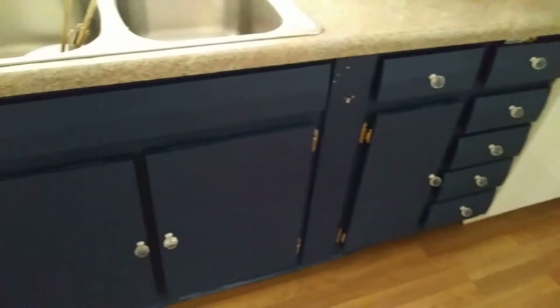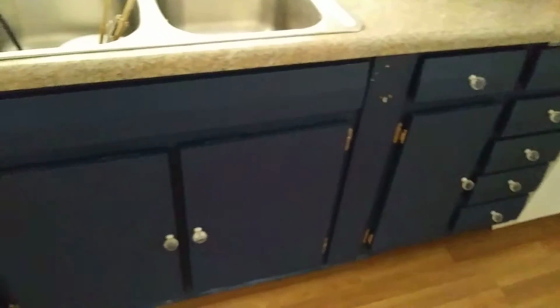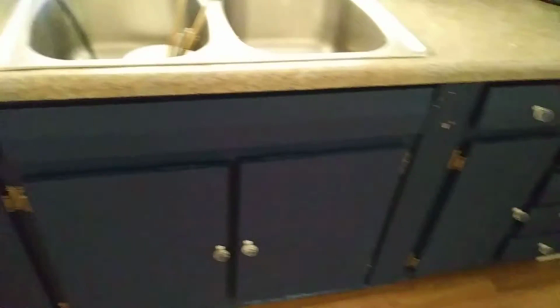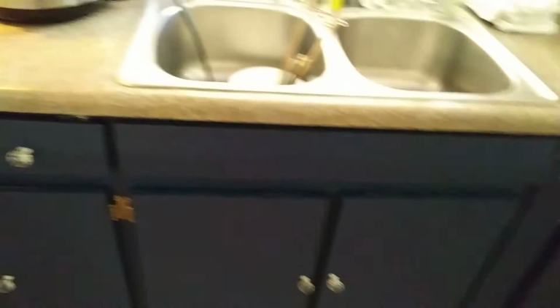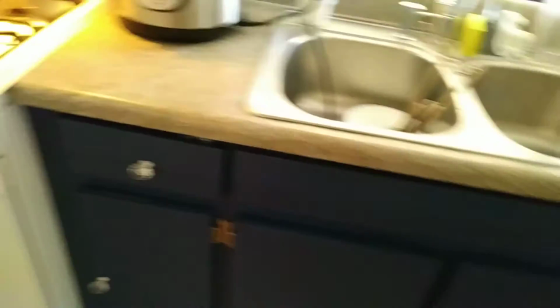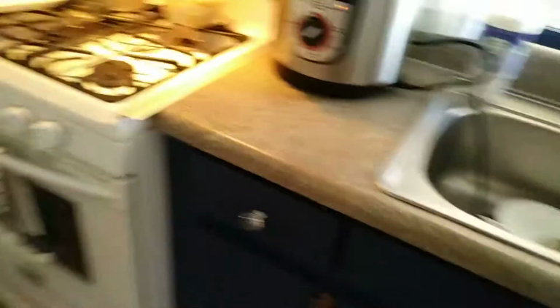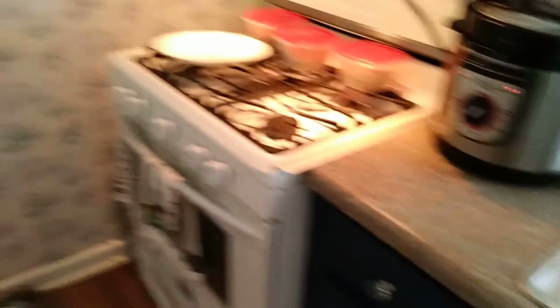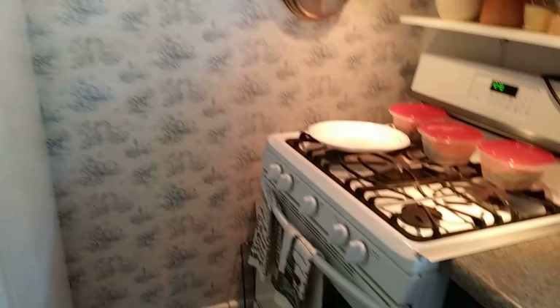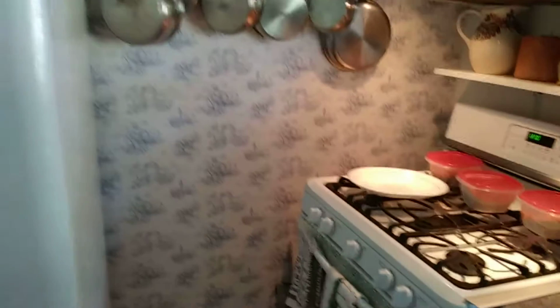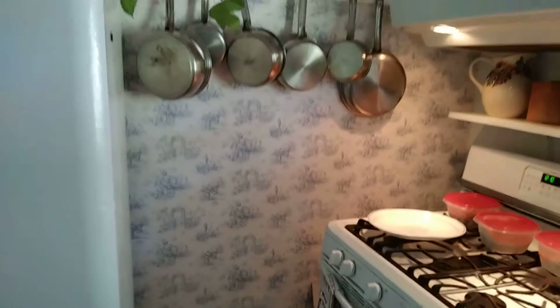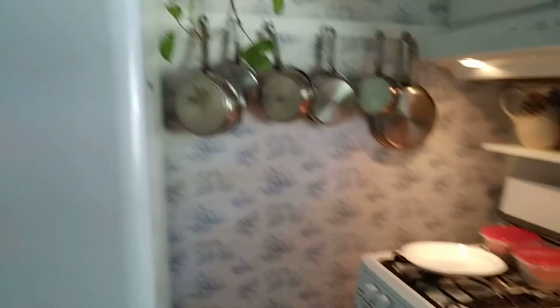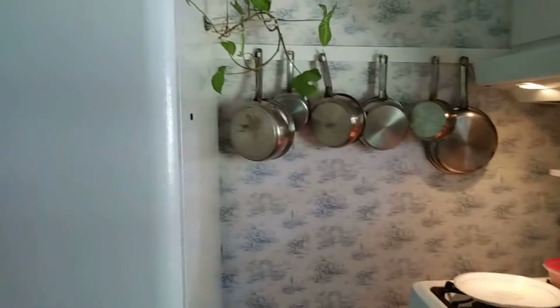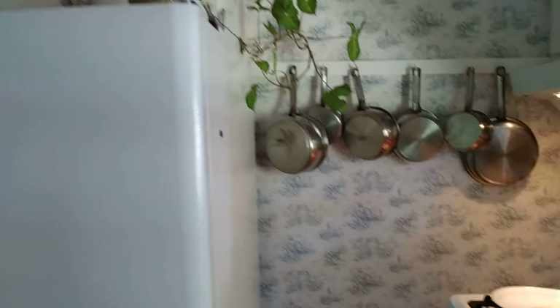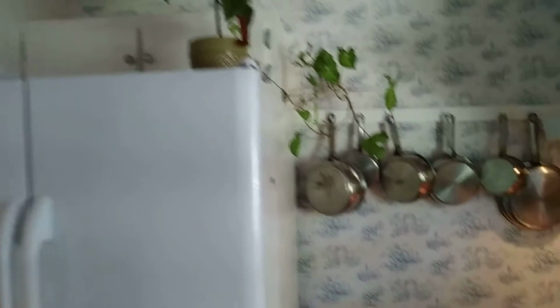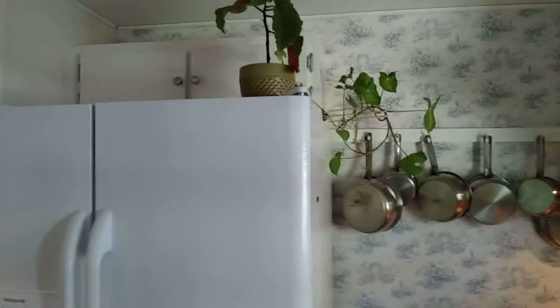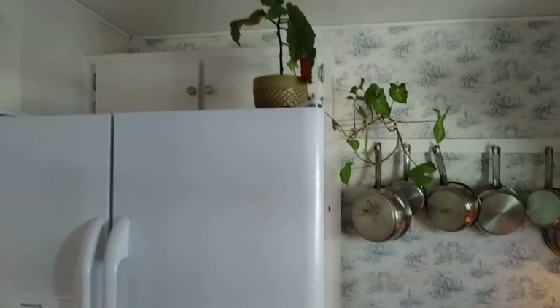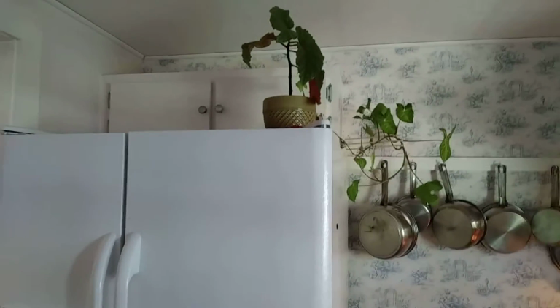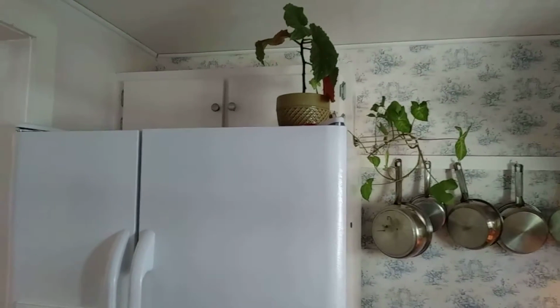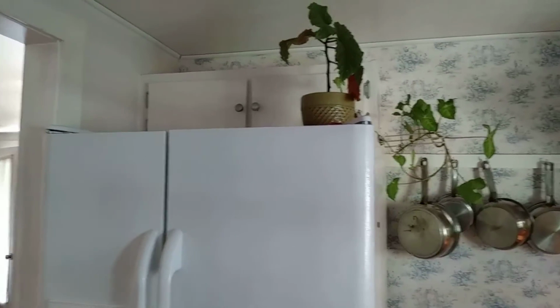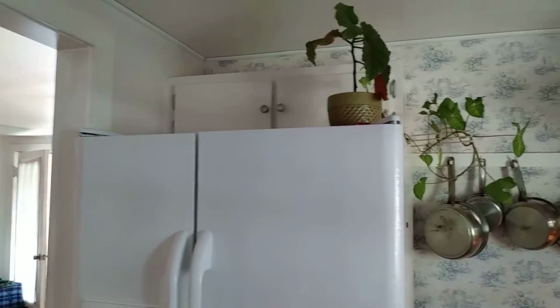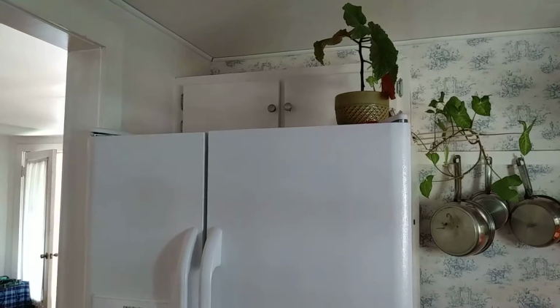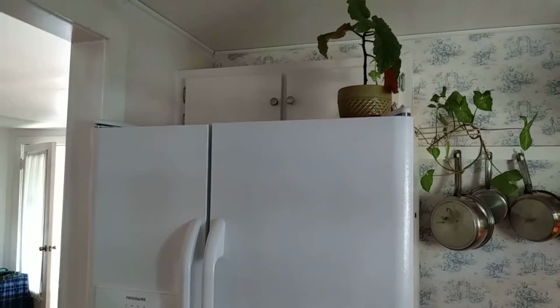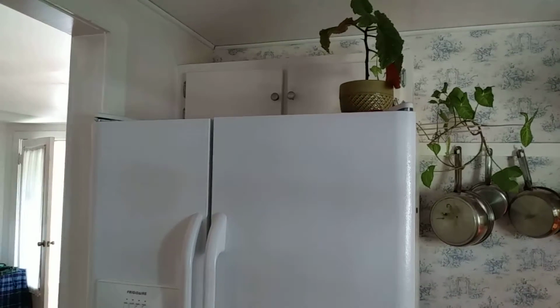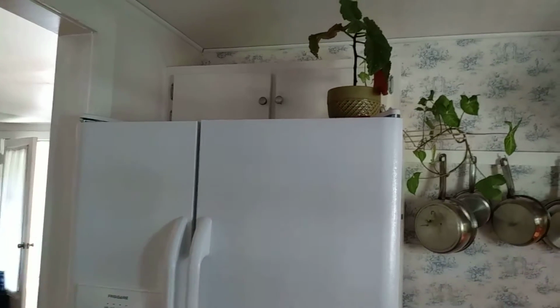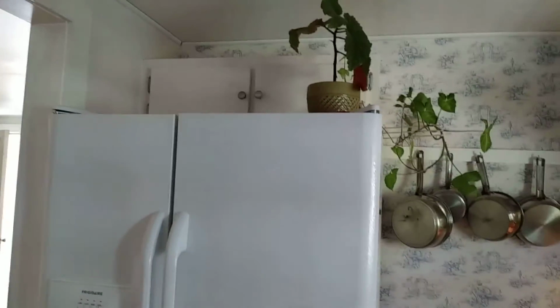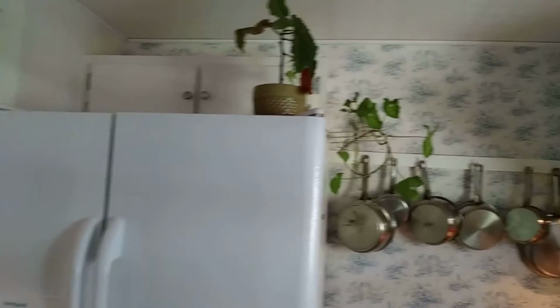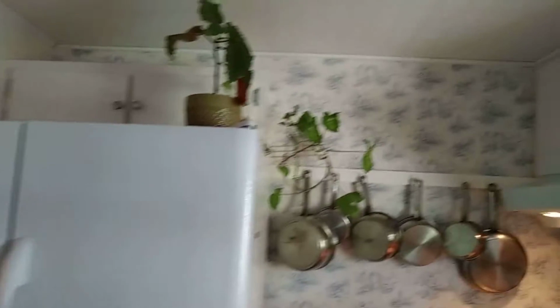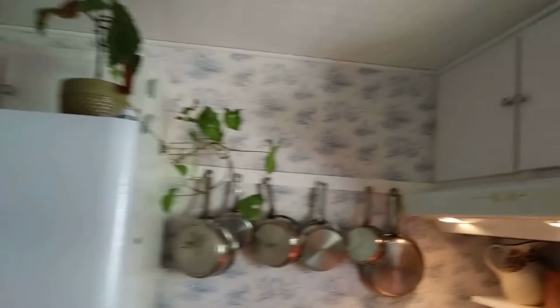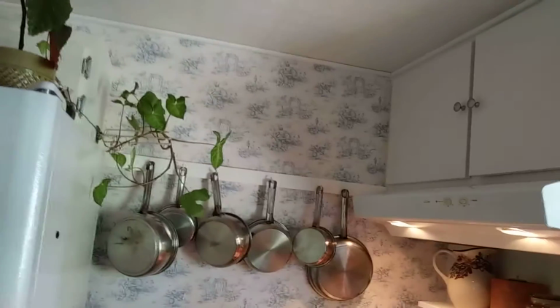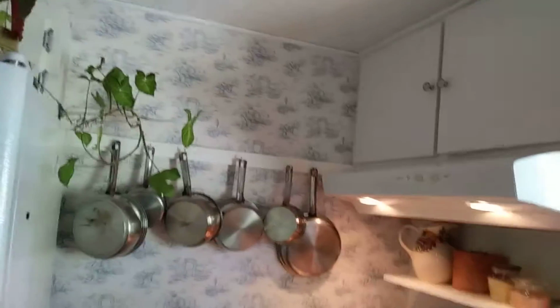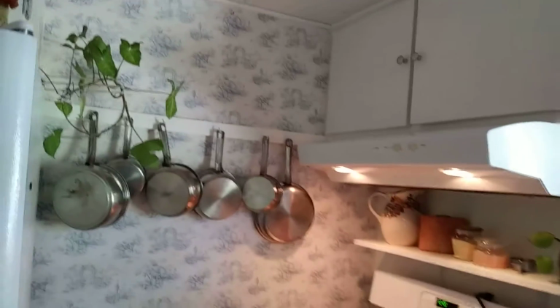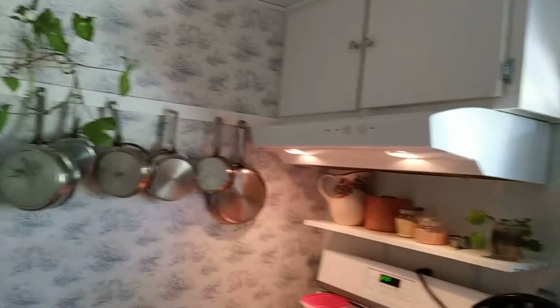All the cabinets were white. Everything in here was white — walls, appliances, ceiling. The other thing that was black were the hinges and the doorknobs. It was pretty plain.